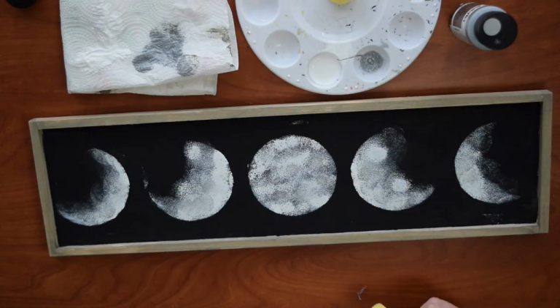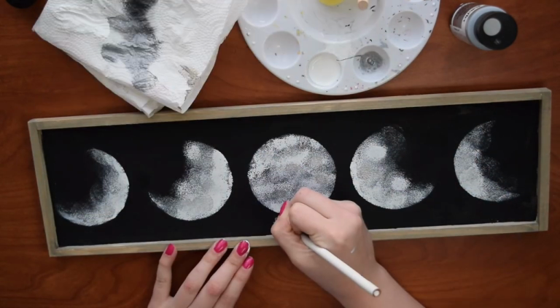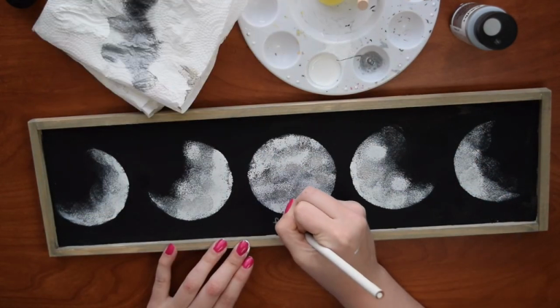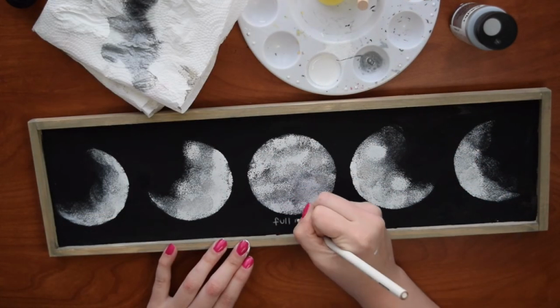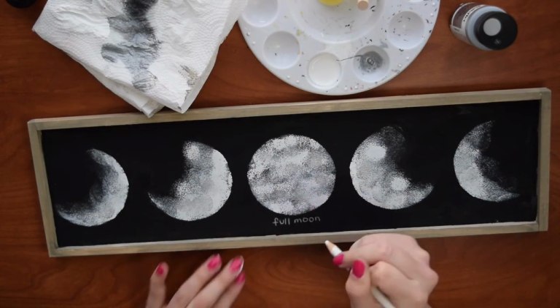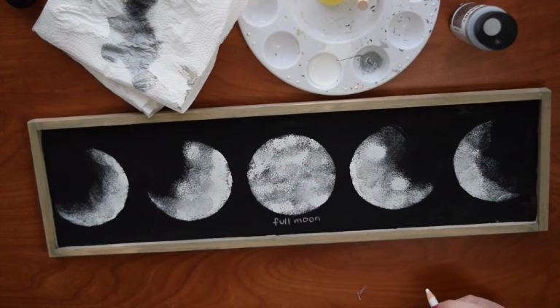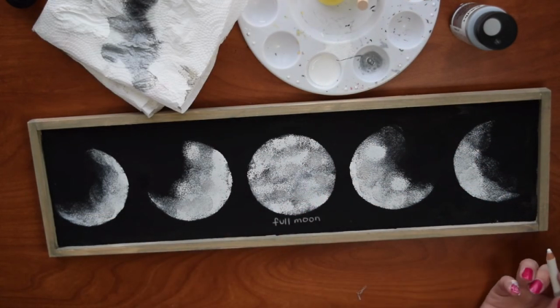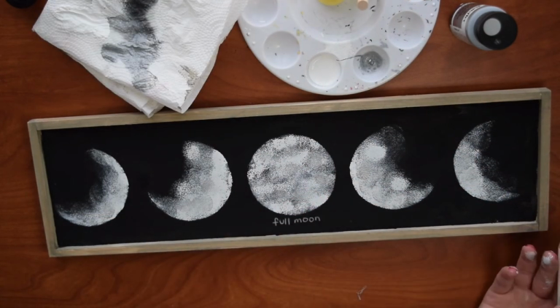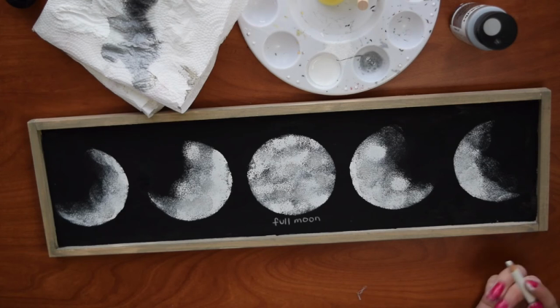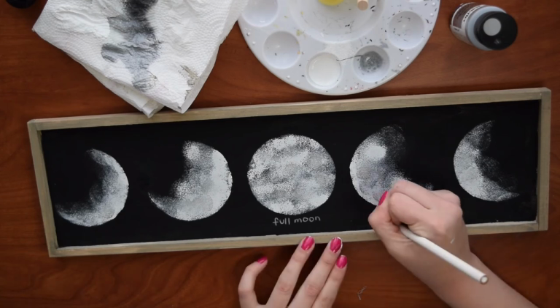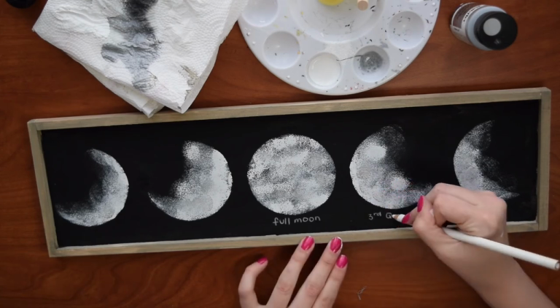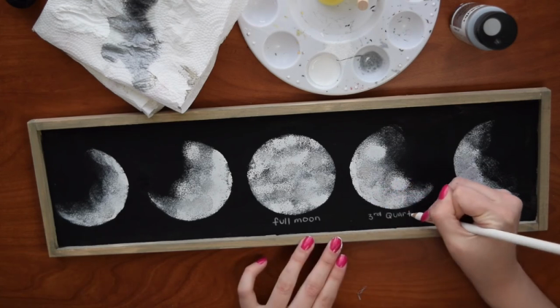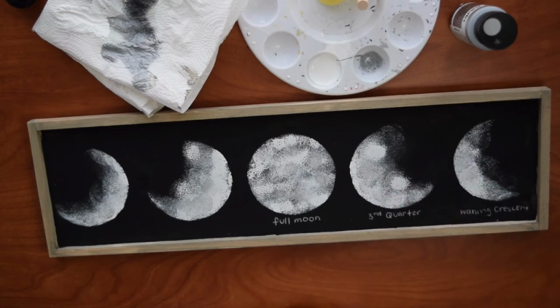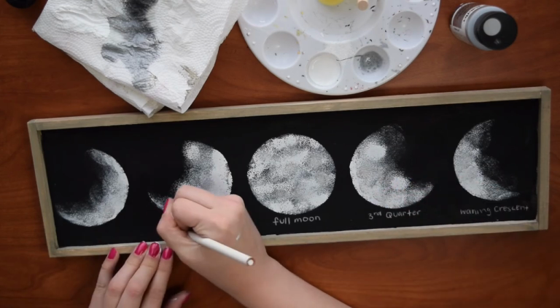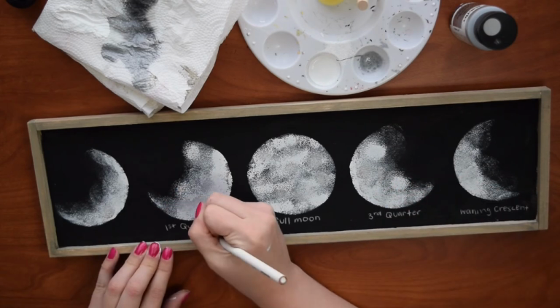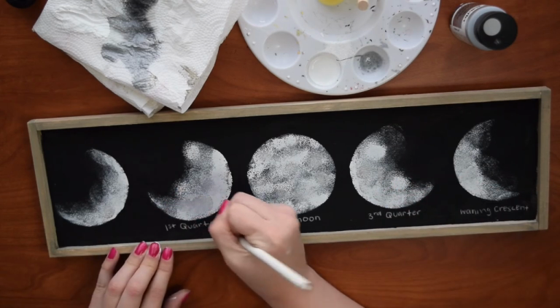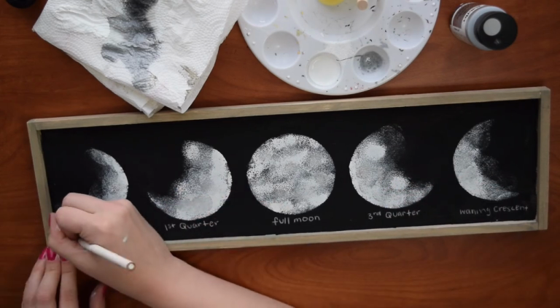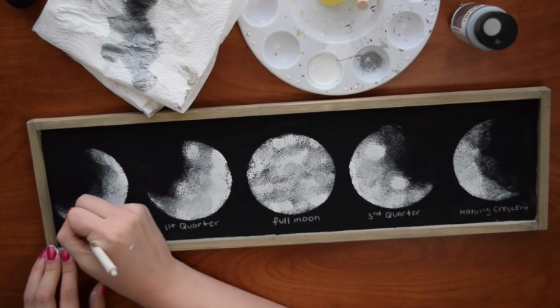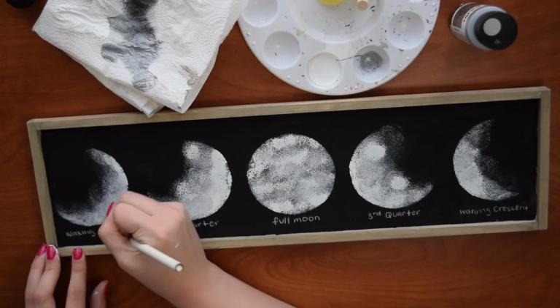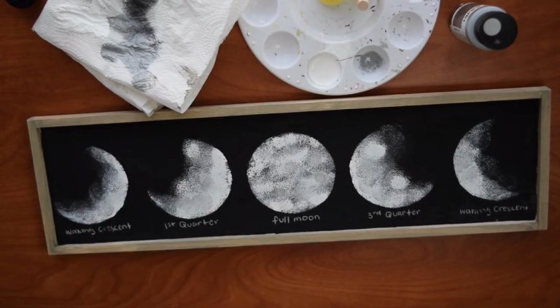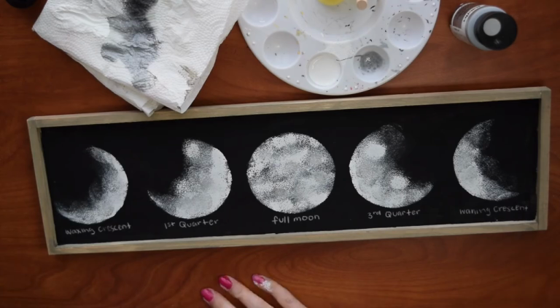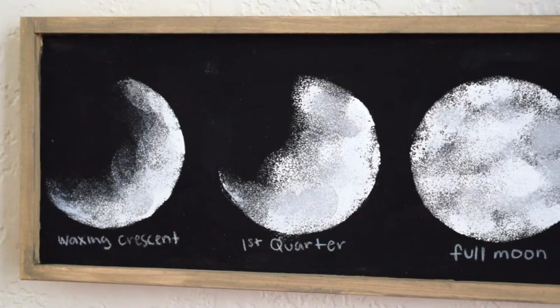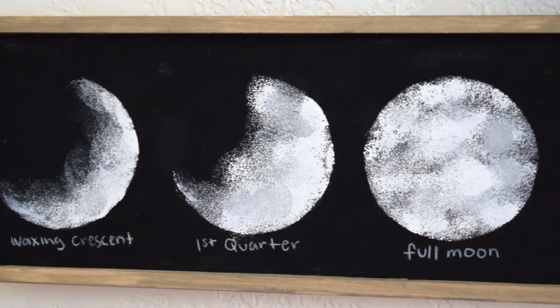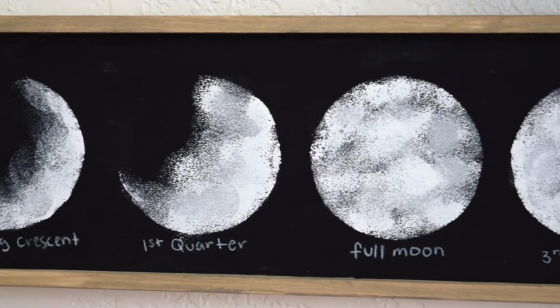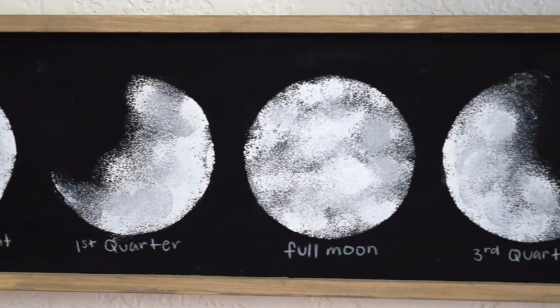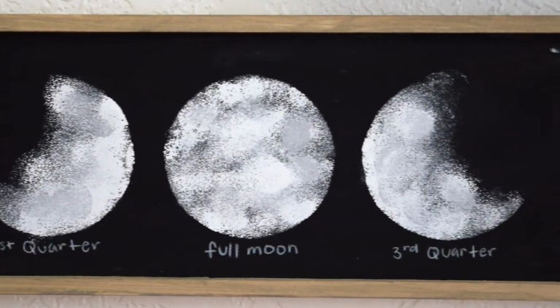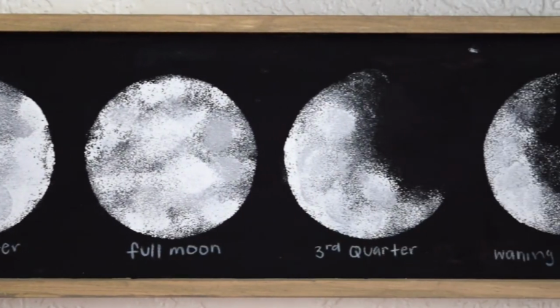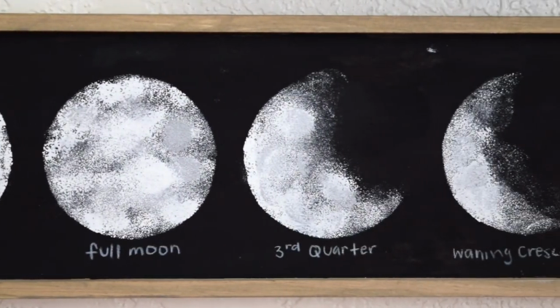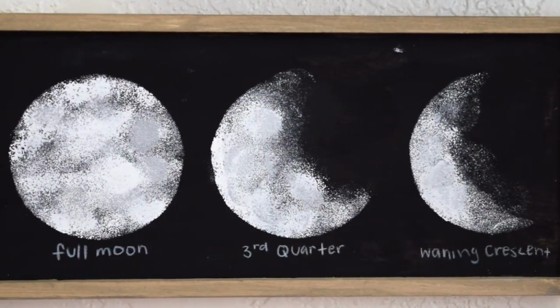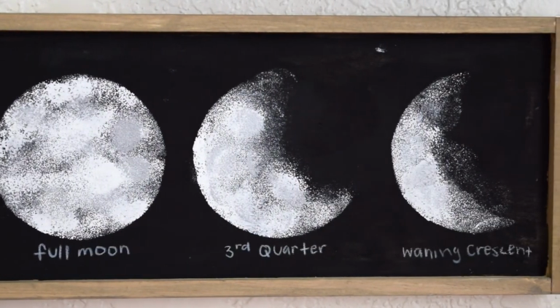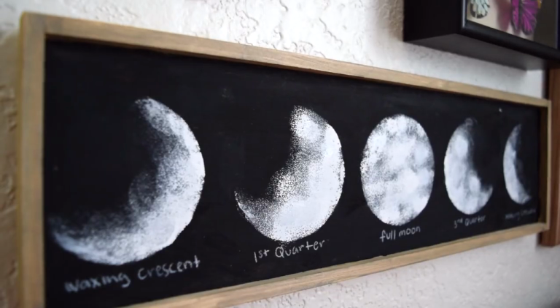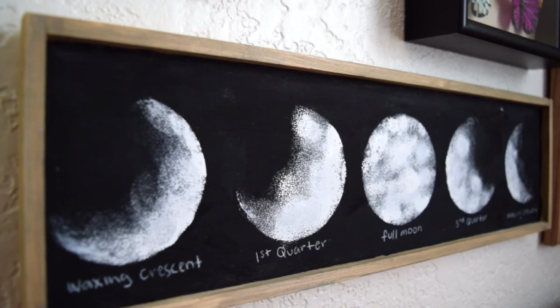This final step is optional, but you can take a white colored pencil and label the moon phases. And there you have it — an easy but cute way to bring a little outer space into your room.